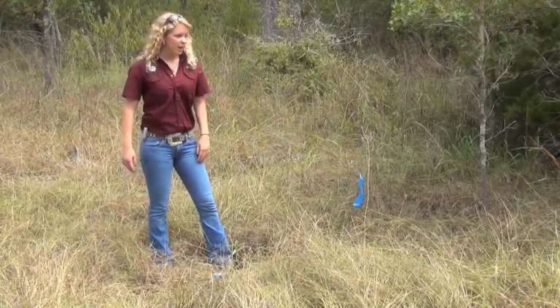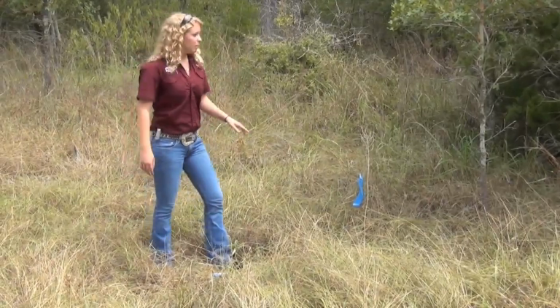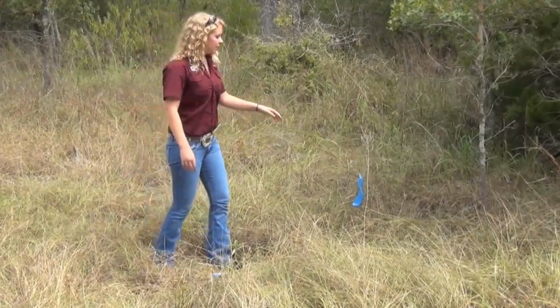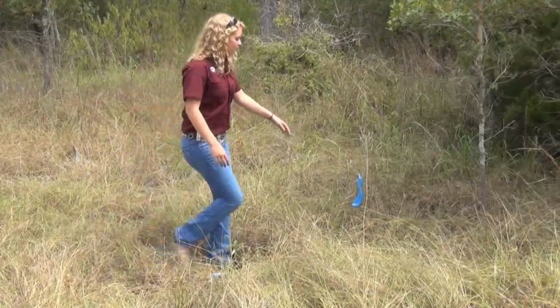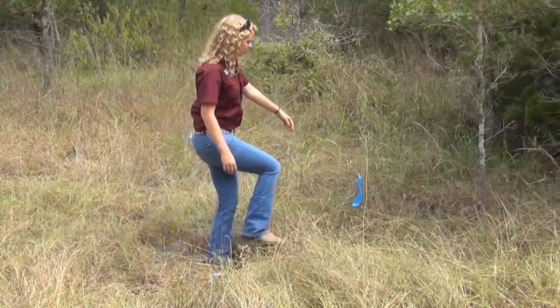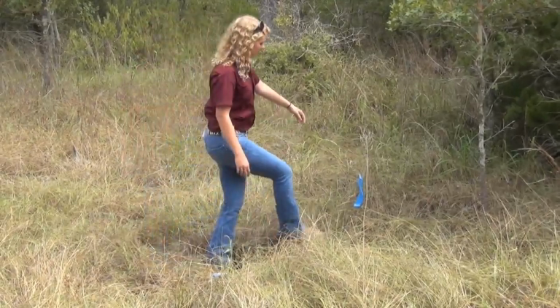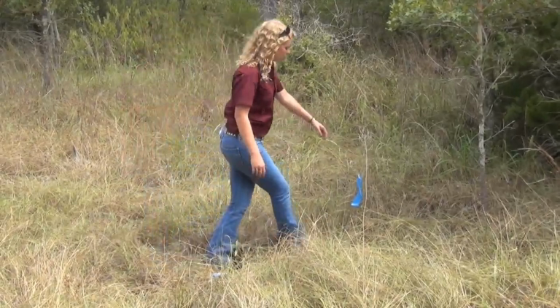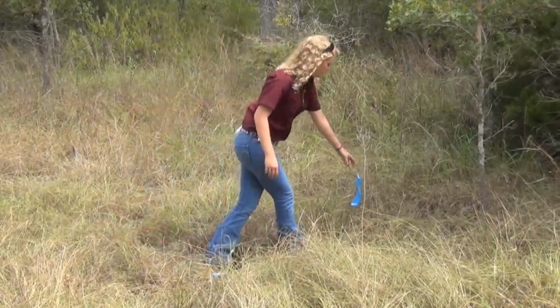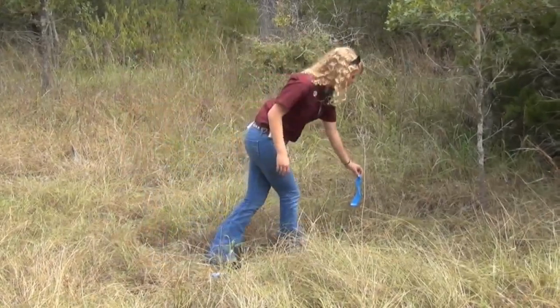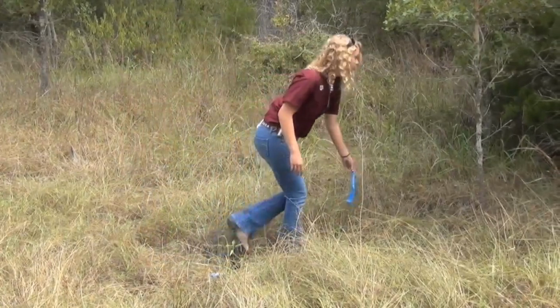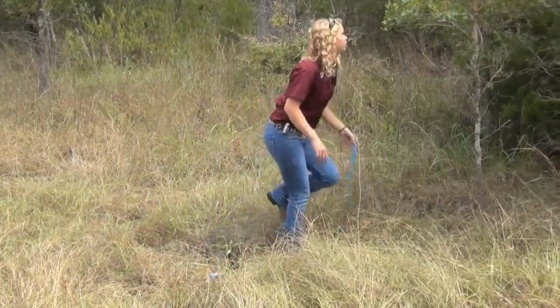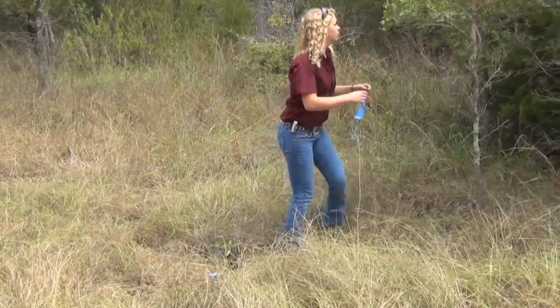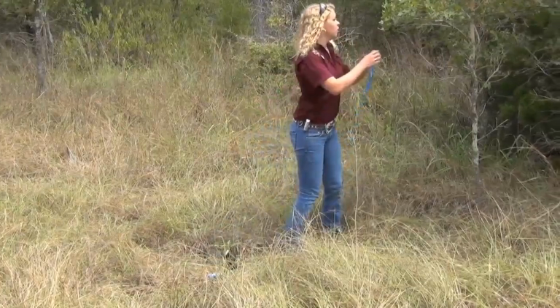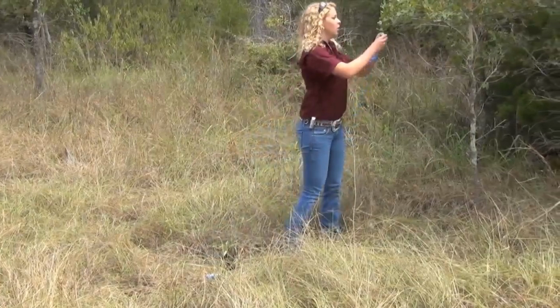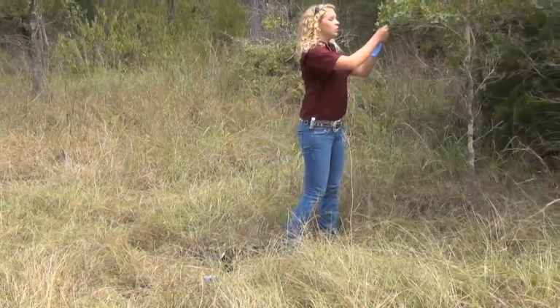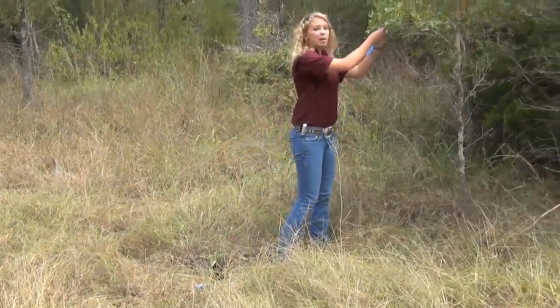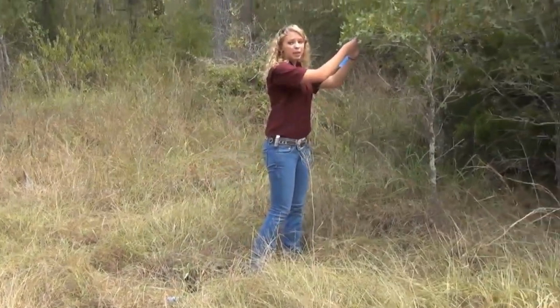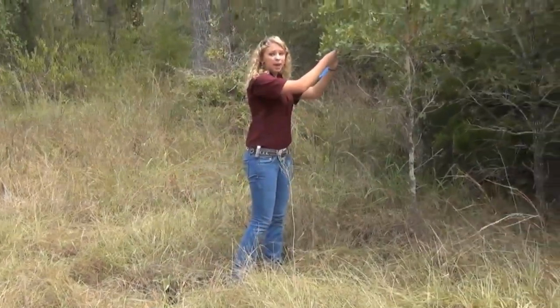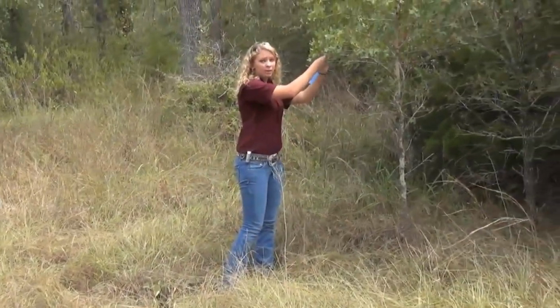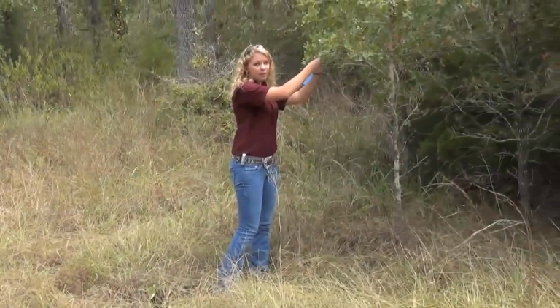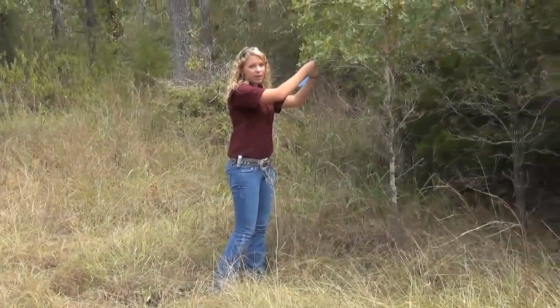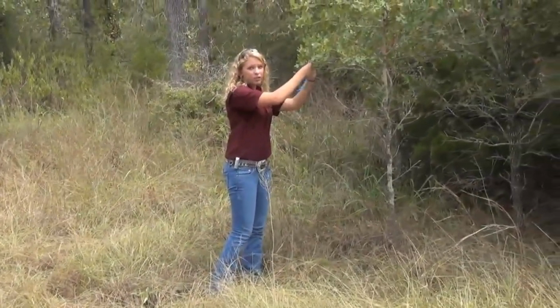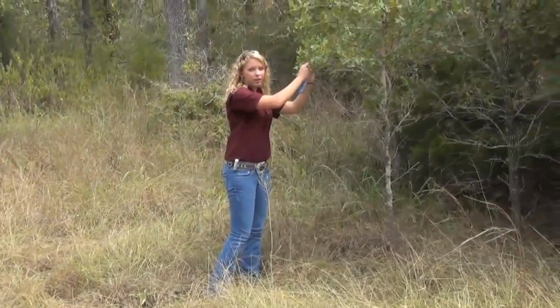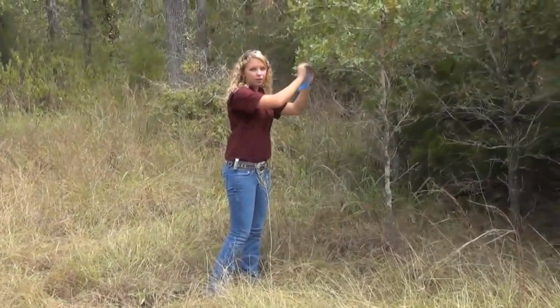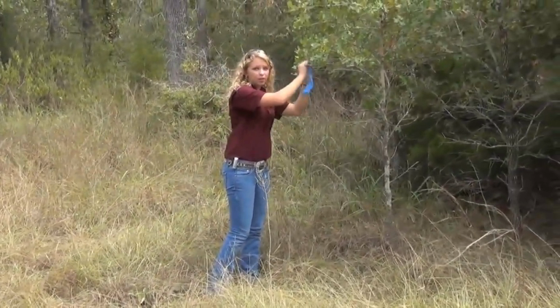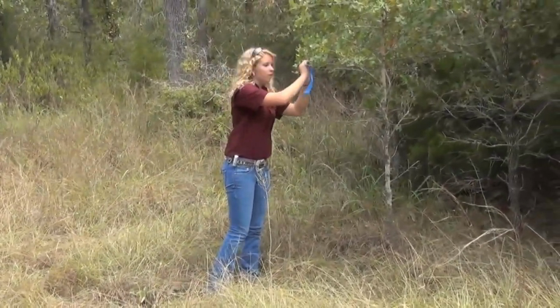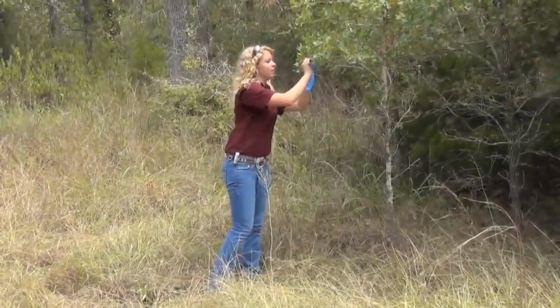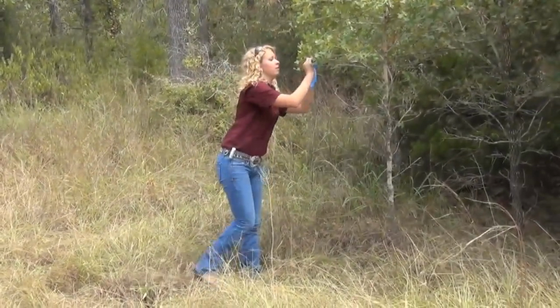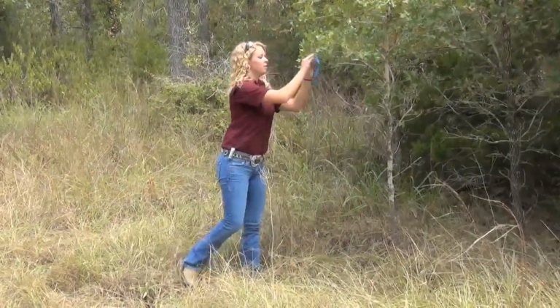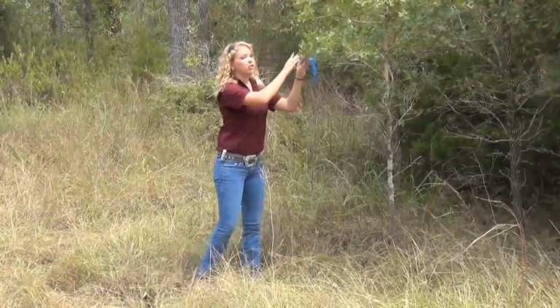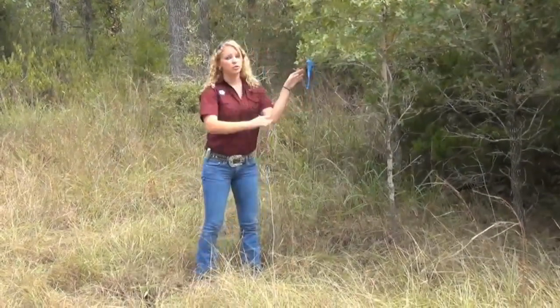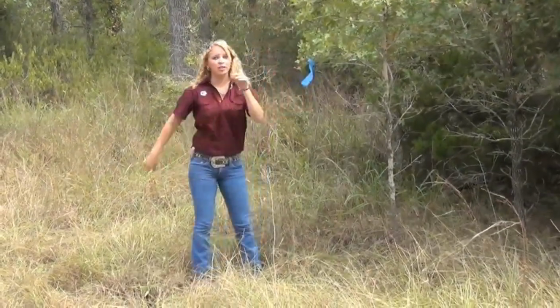Now I'm going to place flagging tape on this tree so that I'll be able to come back and find this location later on. That should do the trick.